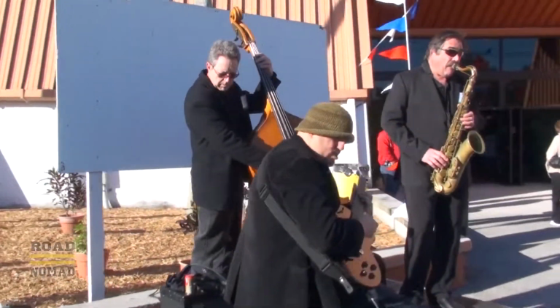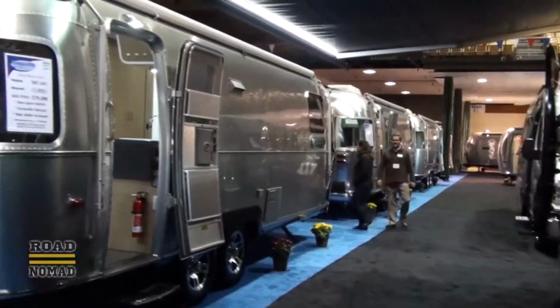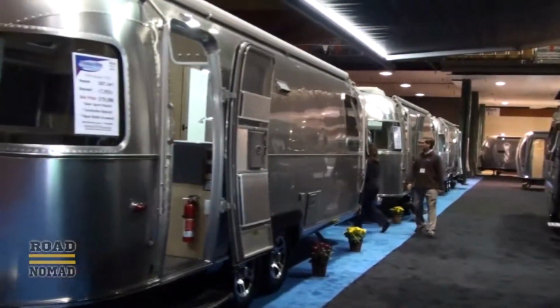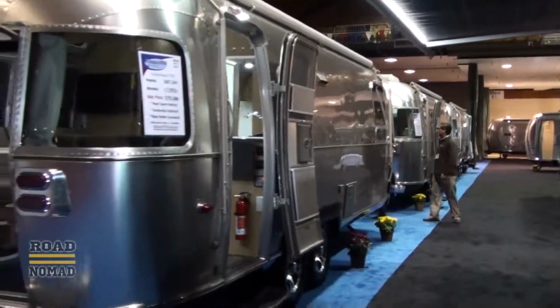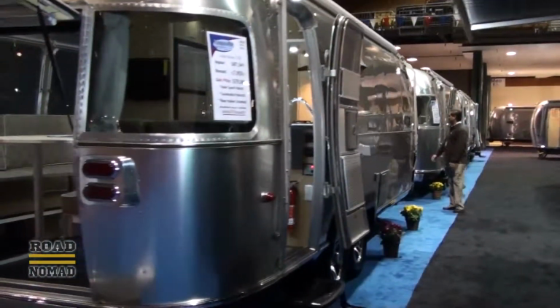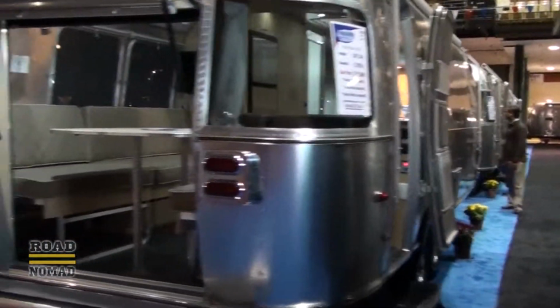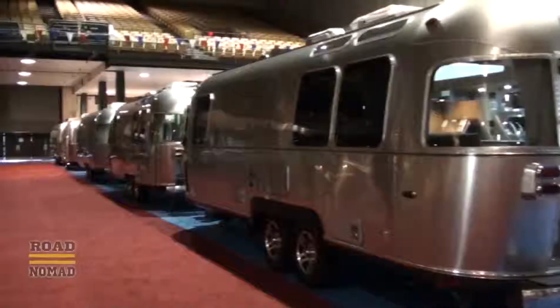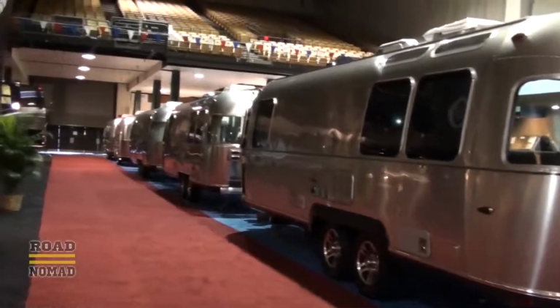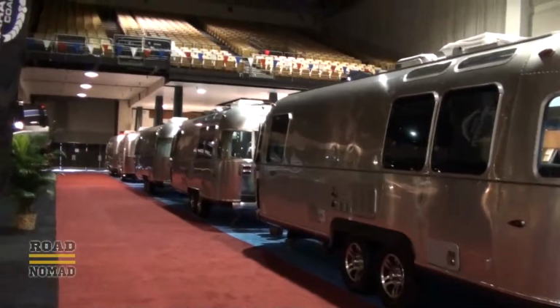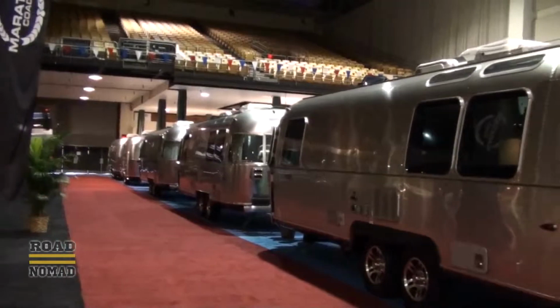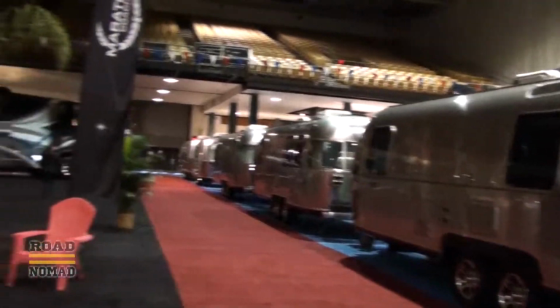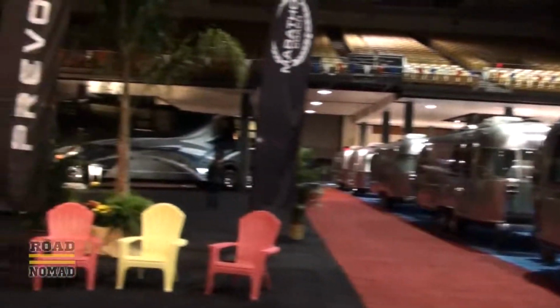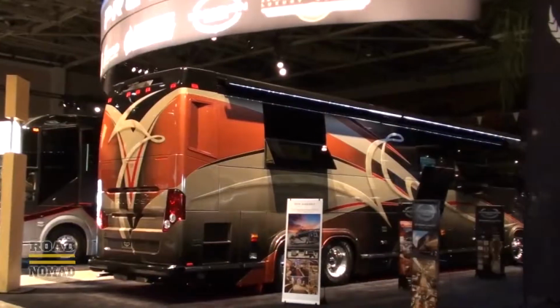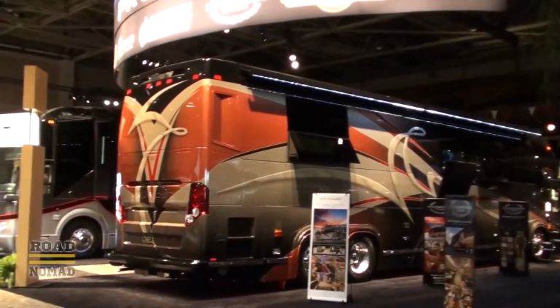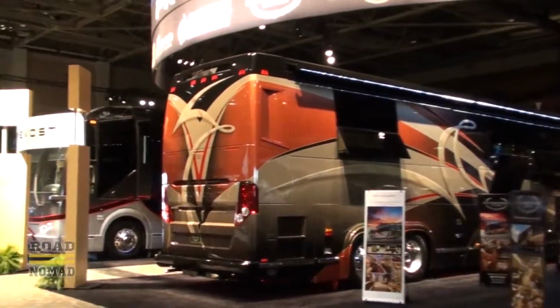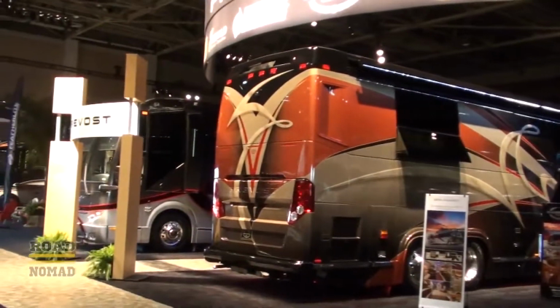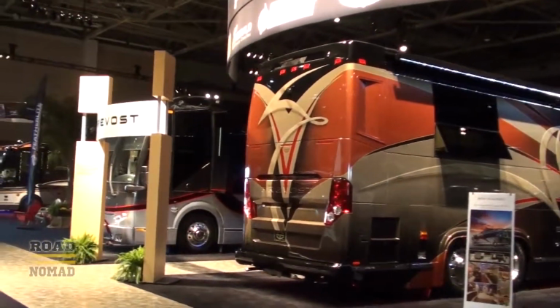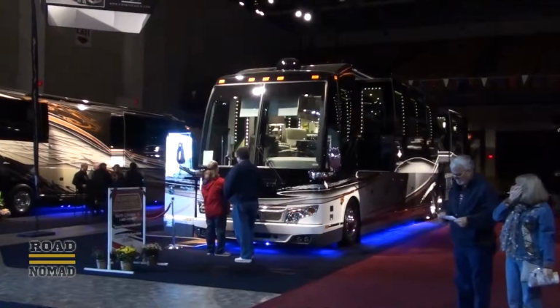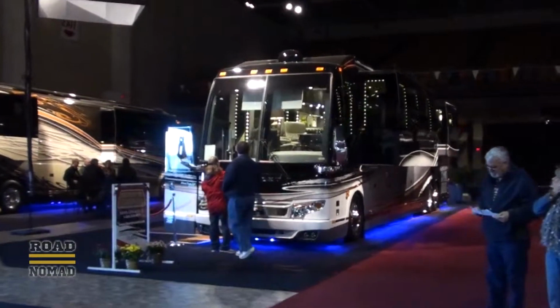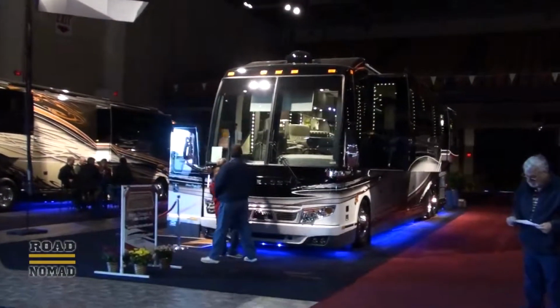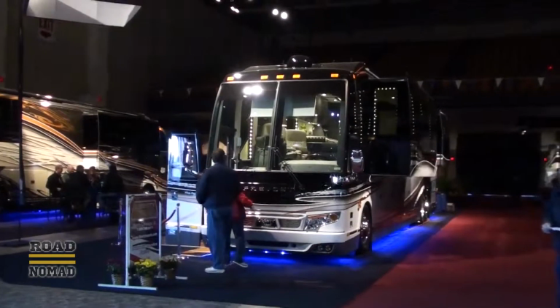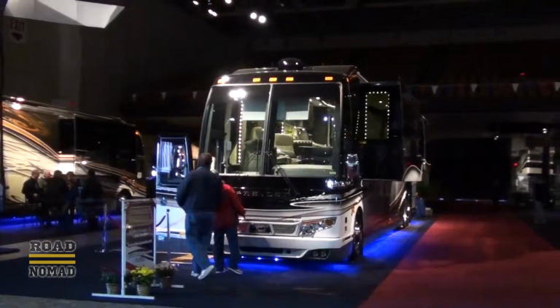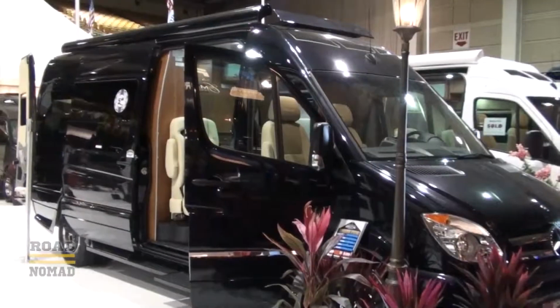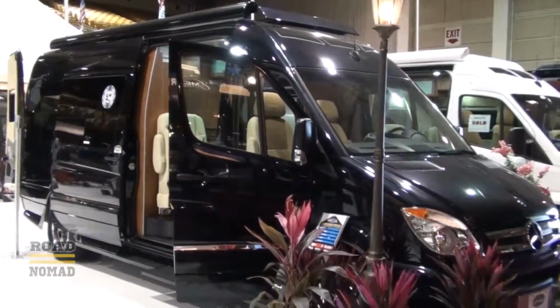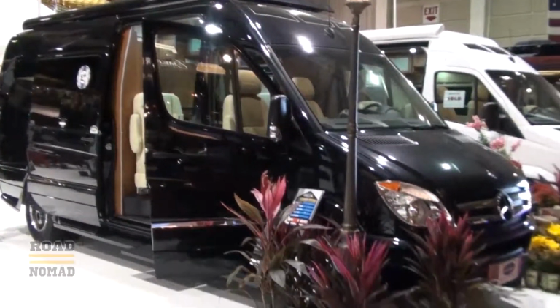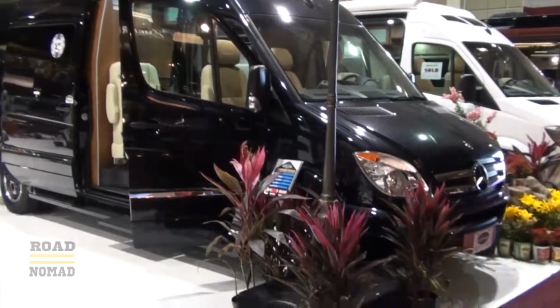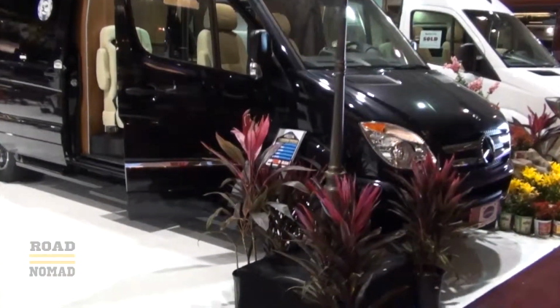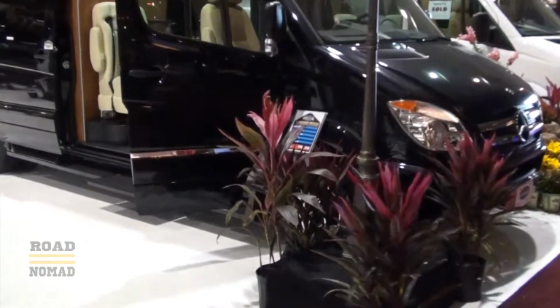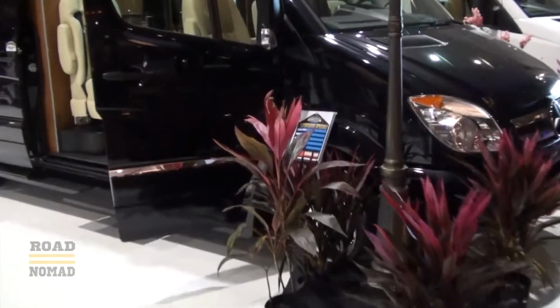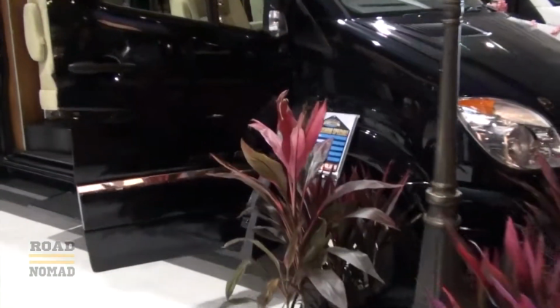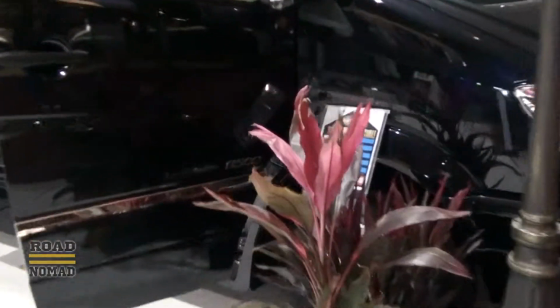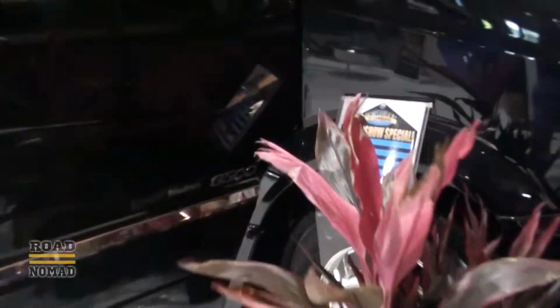At the entrance, they have the Airstreams, which have these iconic aluminum frames. They also have the Prevo bus conversions, which are so luxurious that they are by appointment only. We also check out this Class B unit by Roadtrek, since we are in the area.